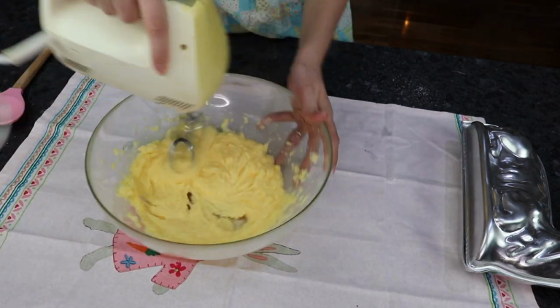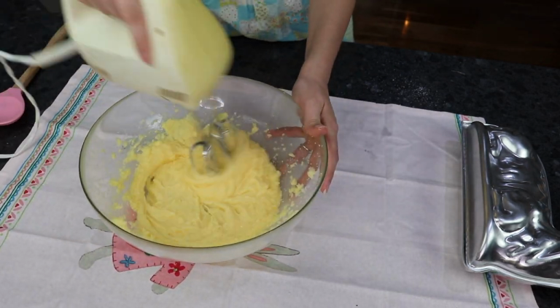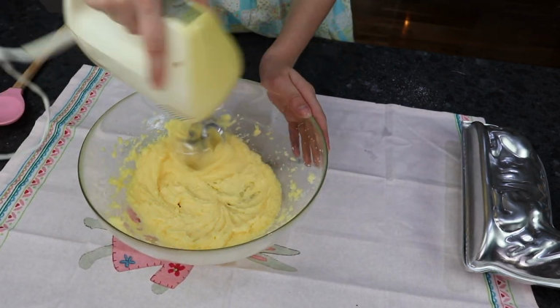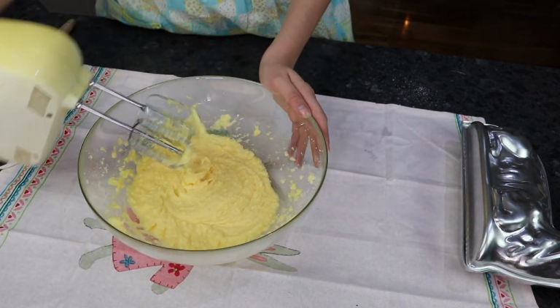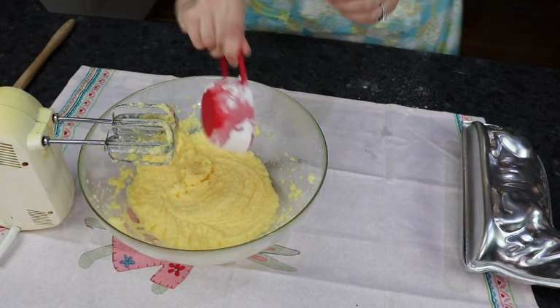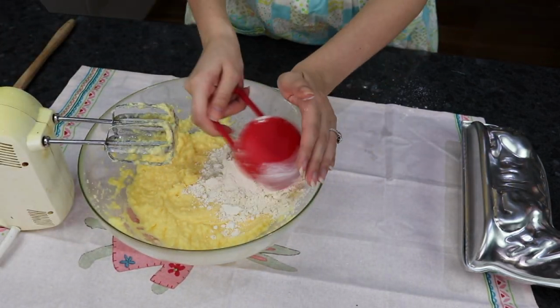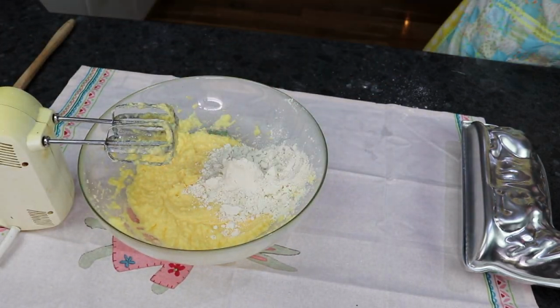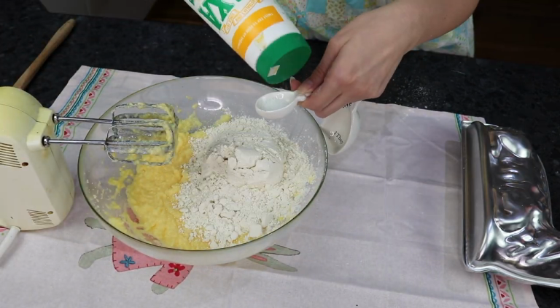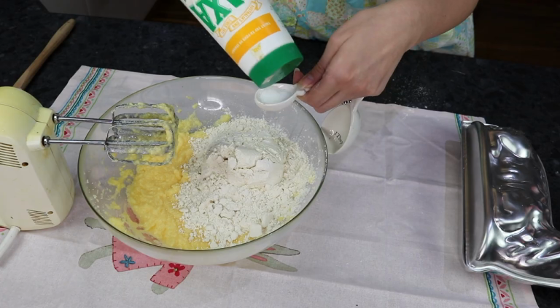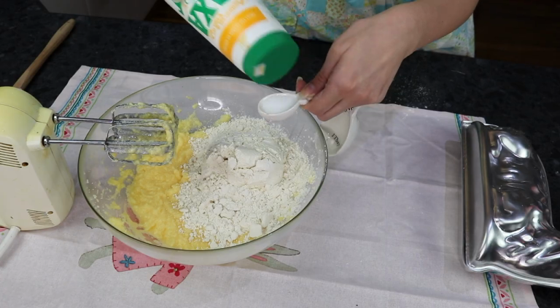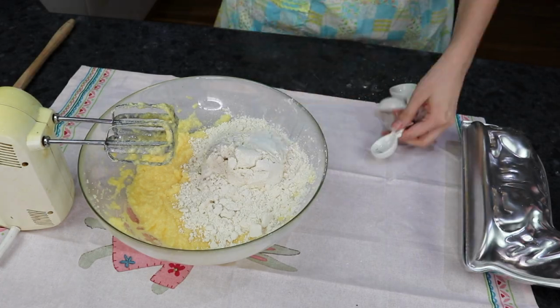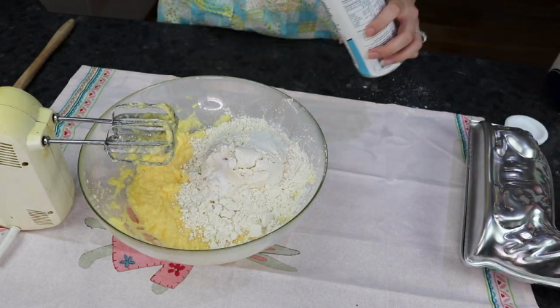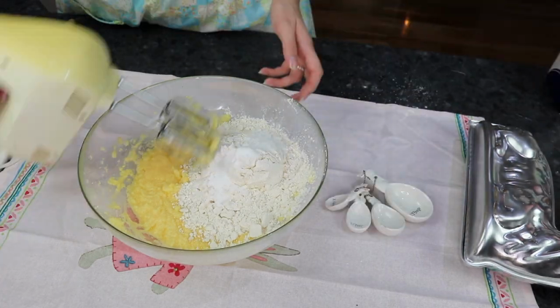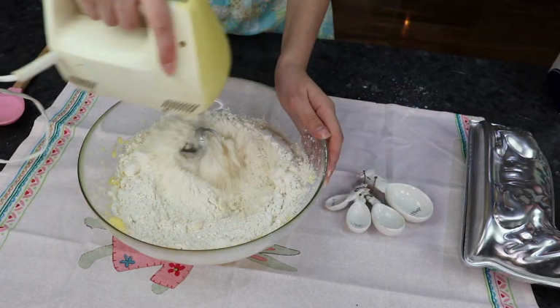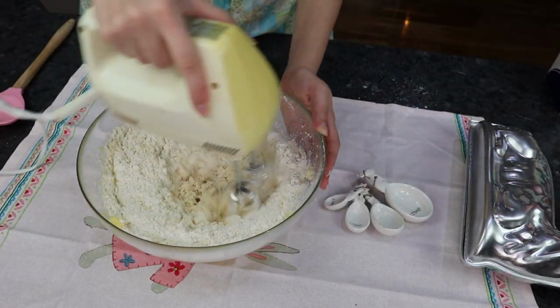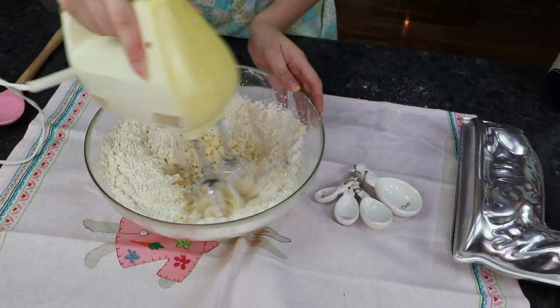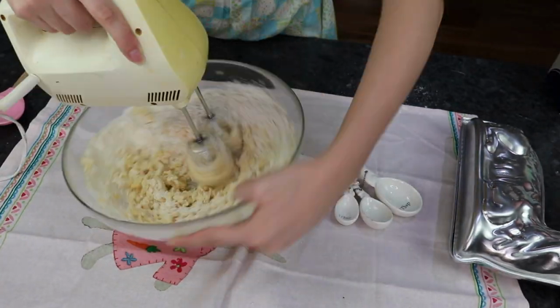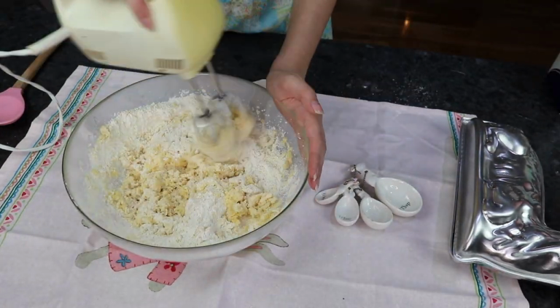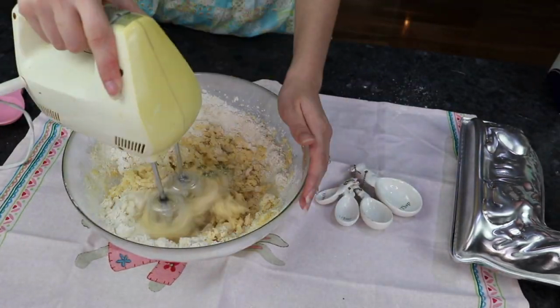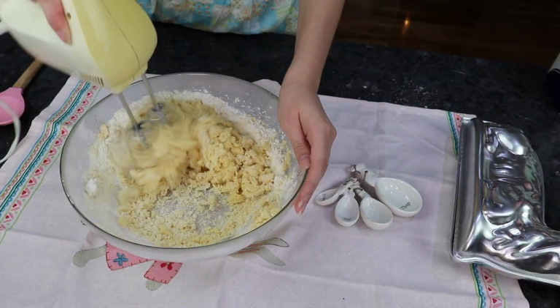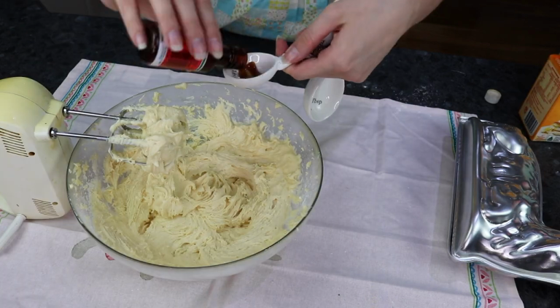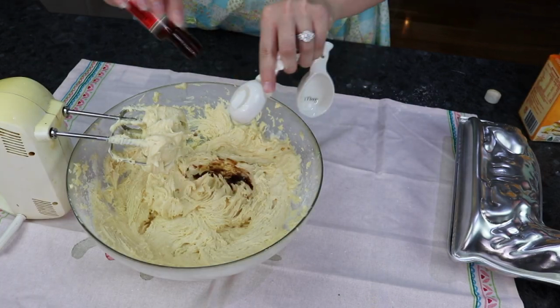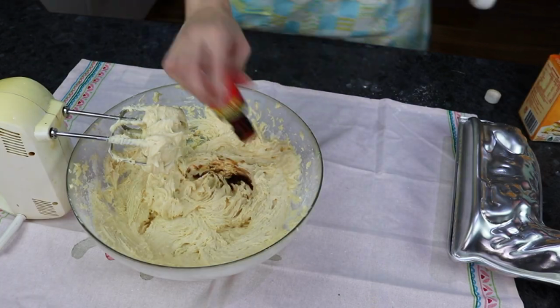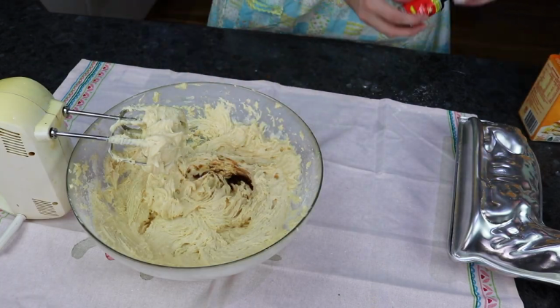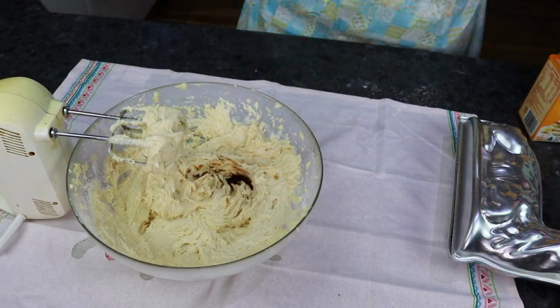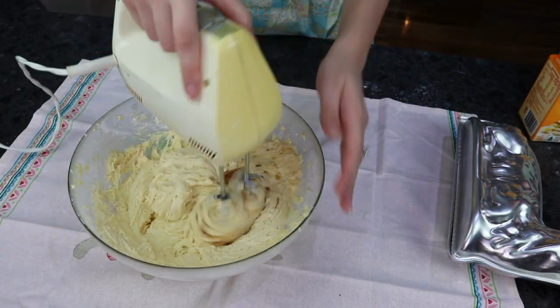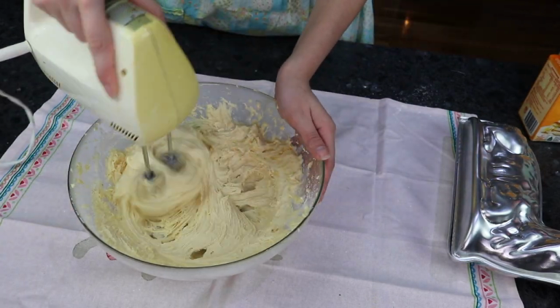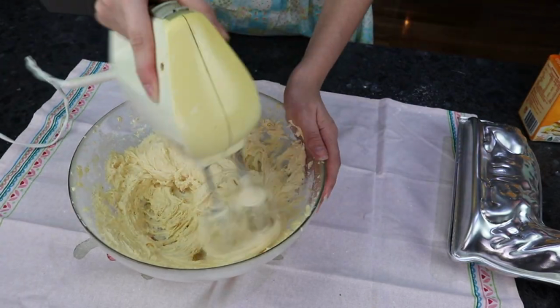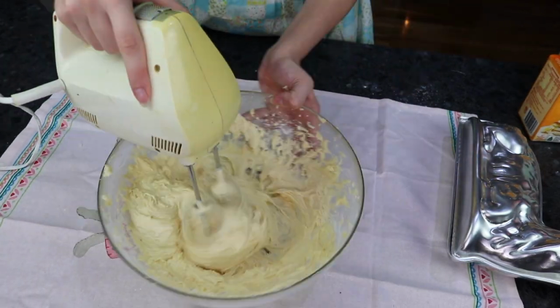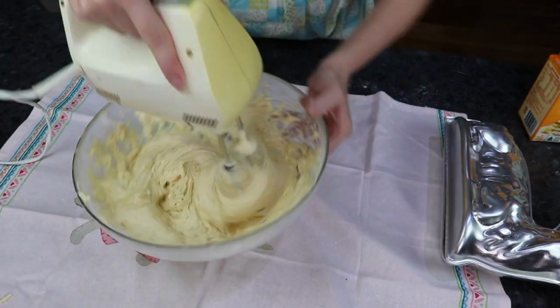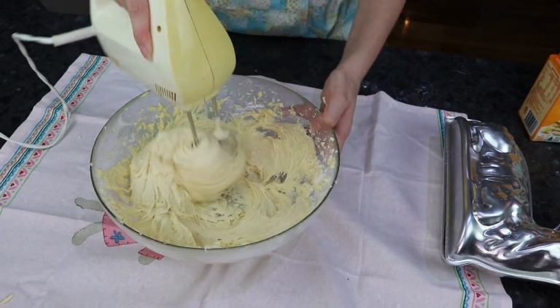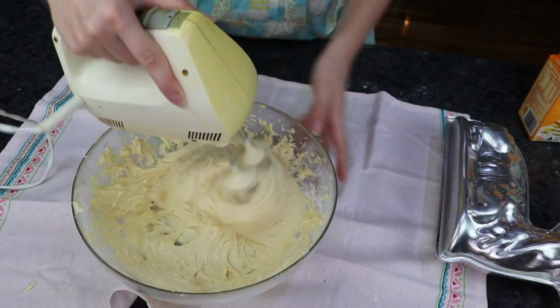It's now time to combine all your dry ingredients together. Start with flour, salt, baking powder and baking soda. Mix it all together well. Then add in your vanilla — oops, that's the last of that. And finally add in your buttermilk.